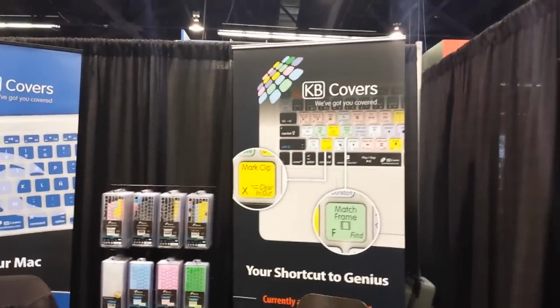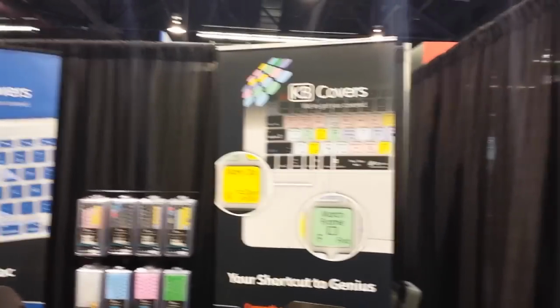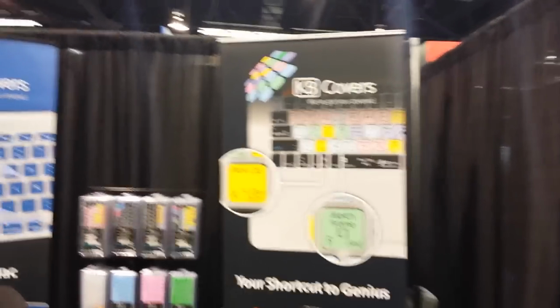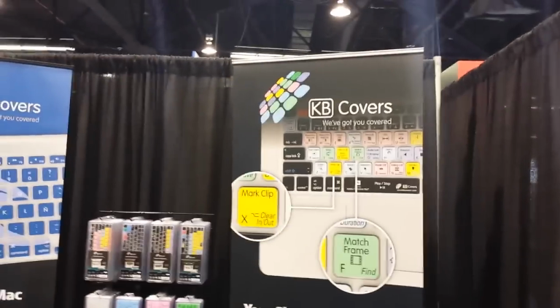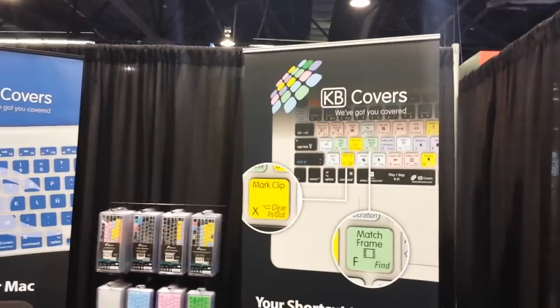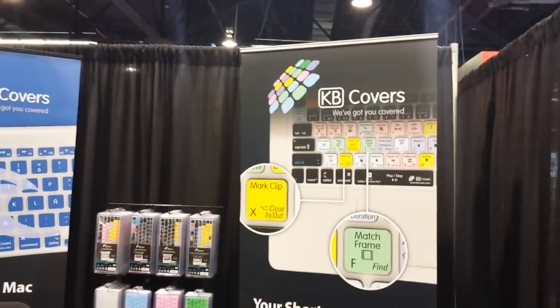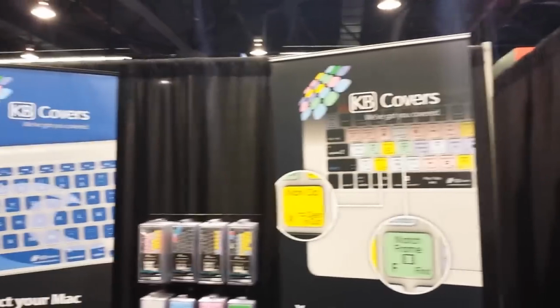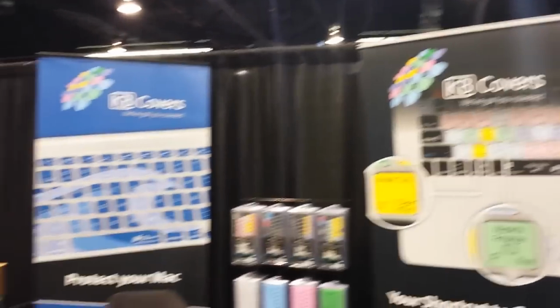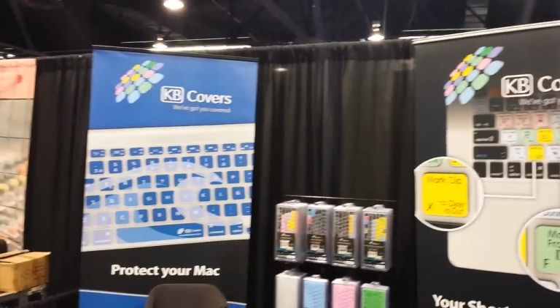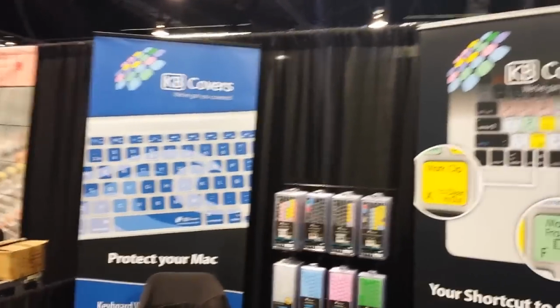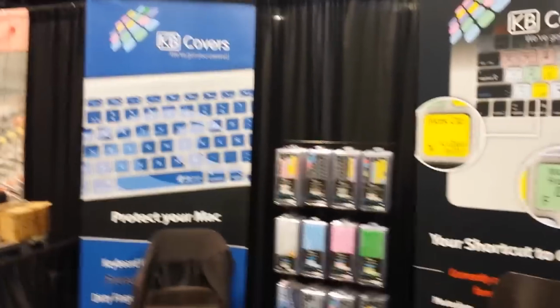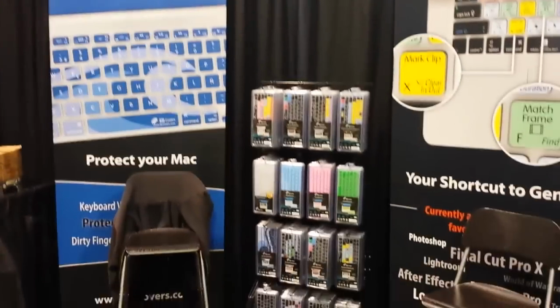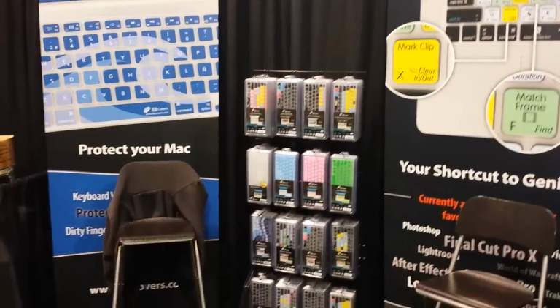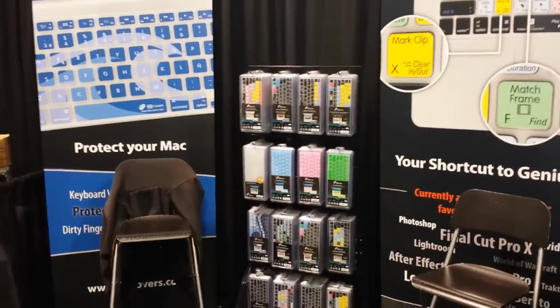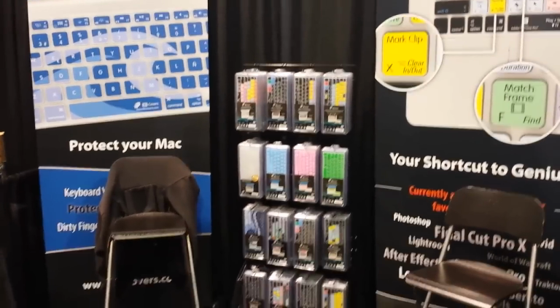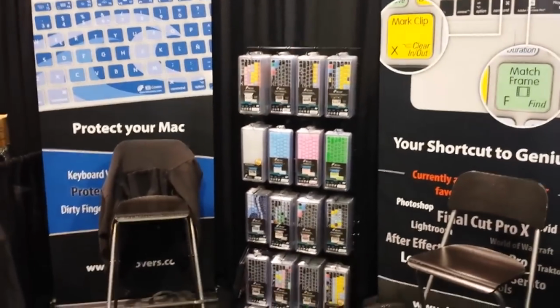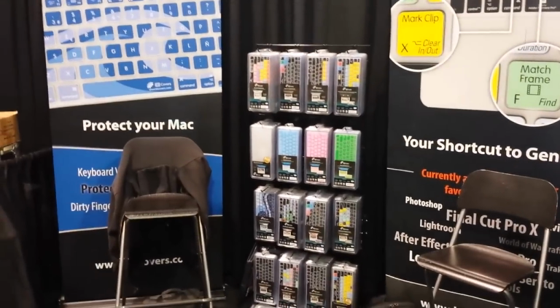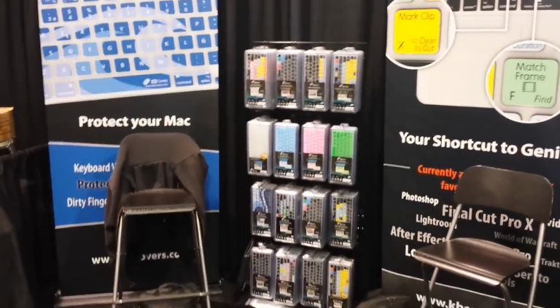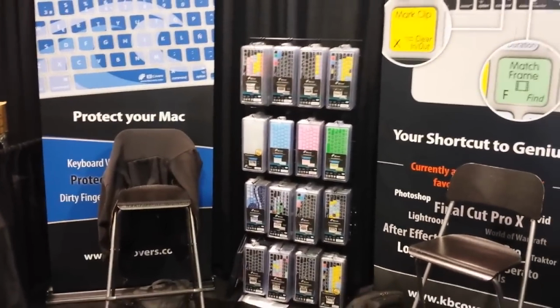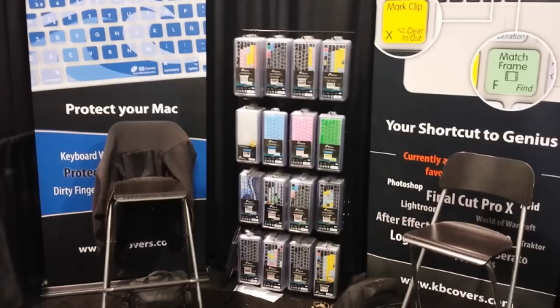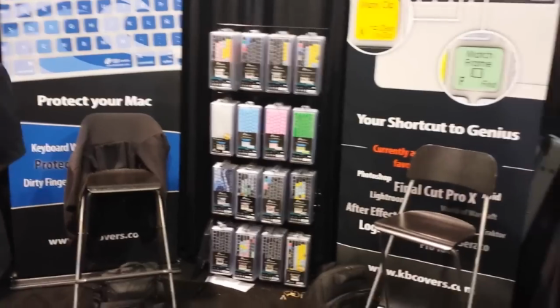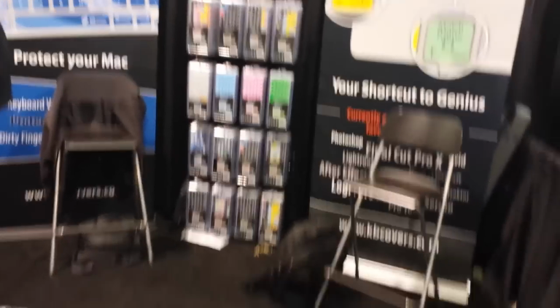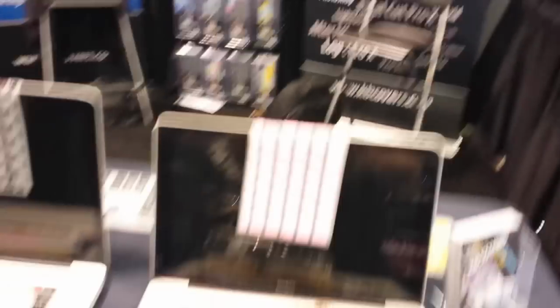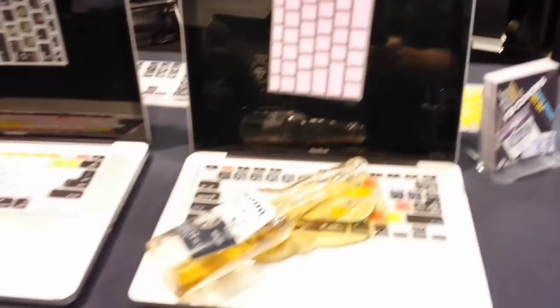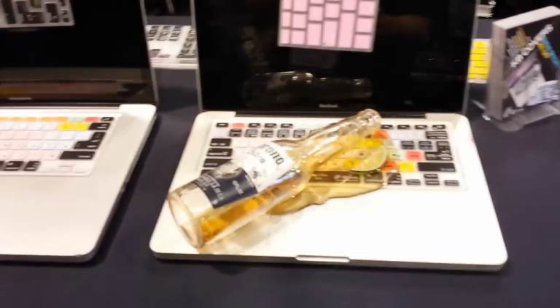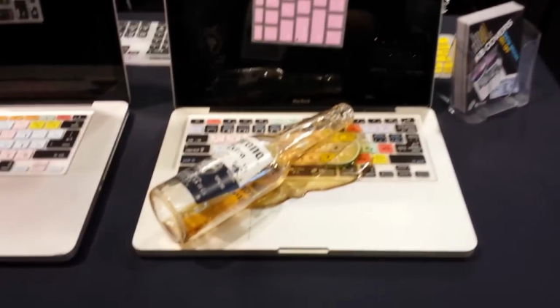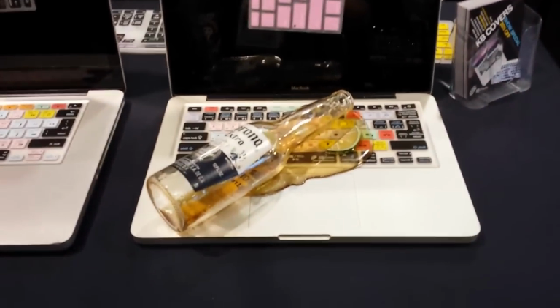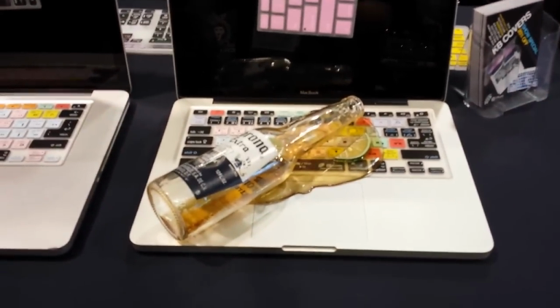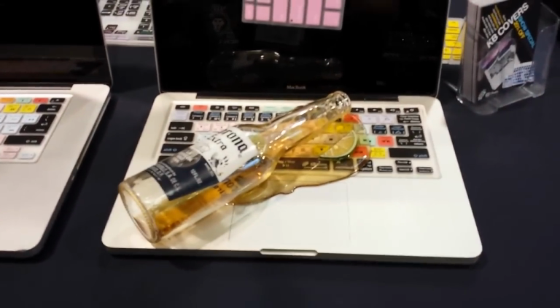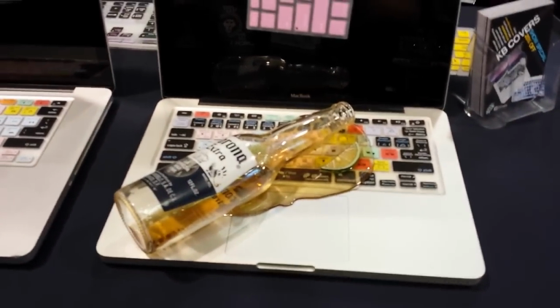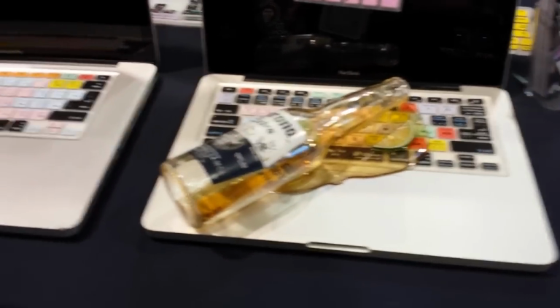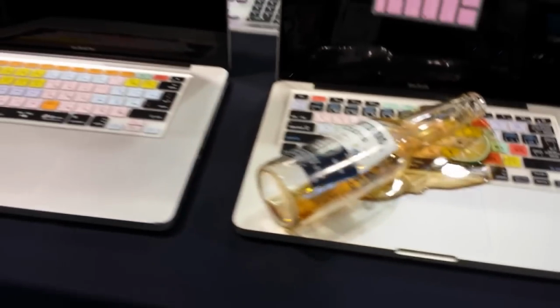We're at NAMM 2015 at the KB Covers booth, looking at keyboard covers. You can see they've got a lot of different options for mostly Mac computers here. They're an option to keep the machine protected from spills and different things.